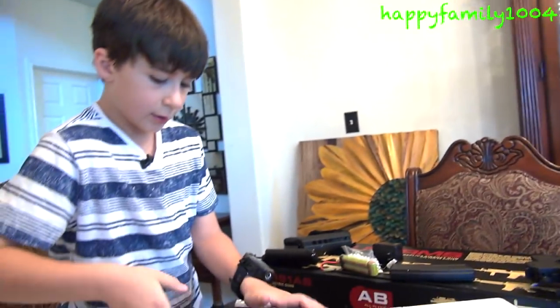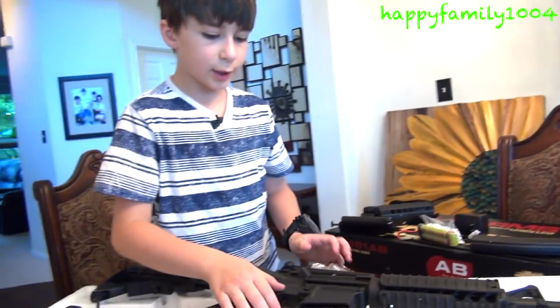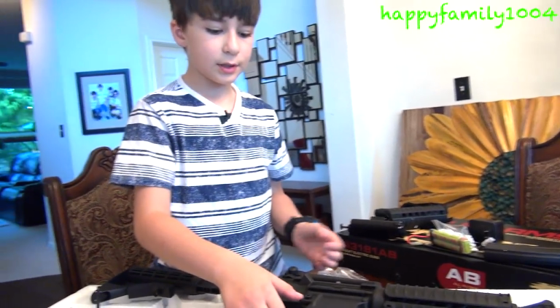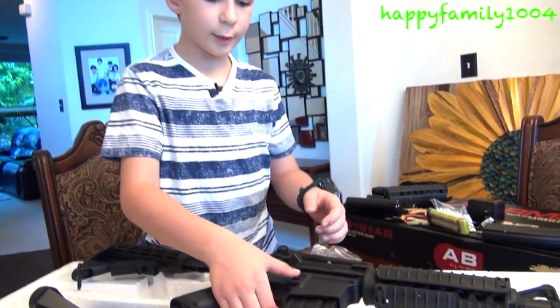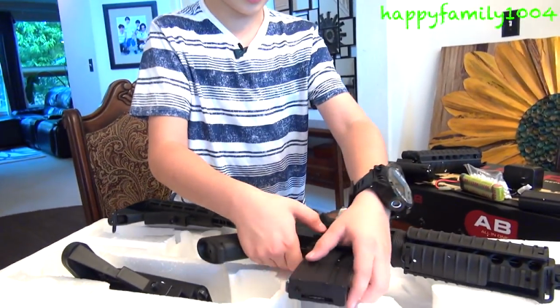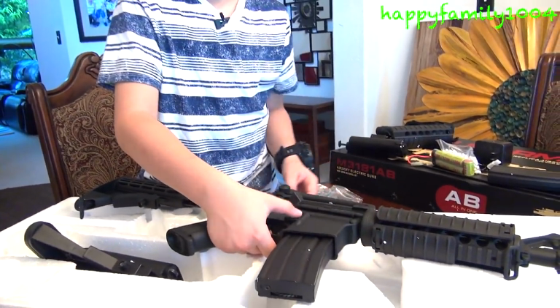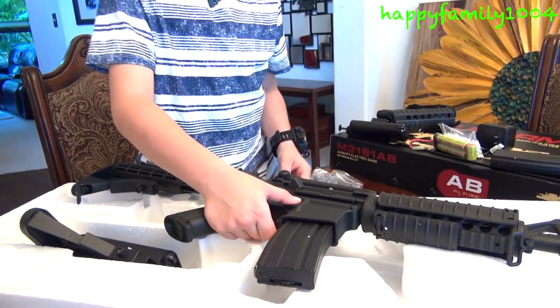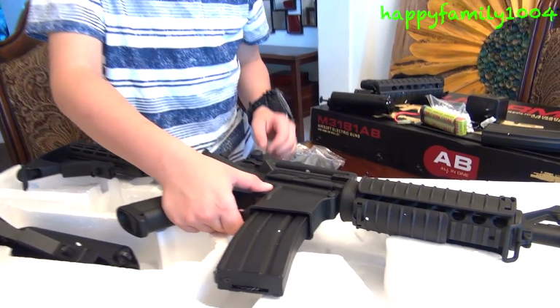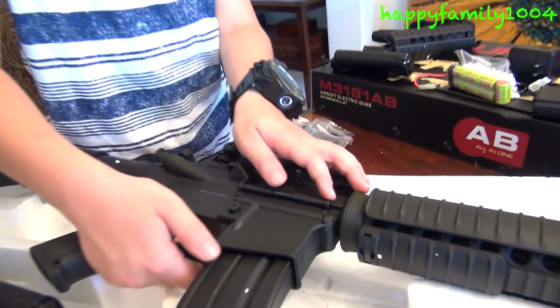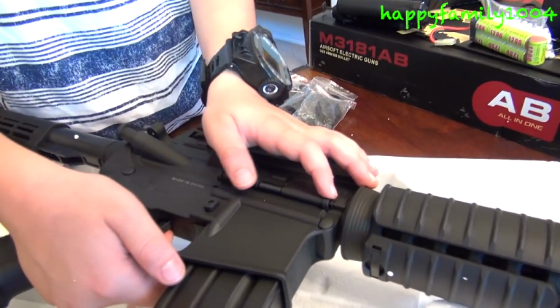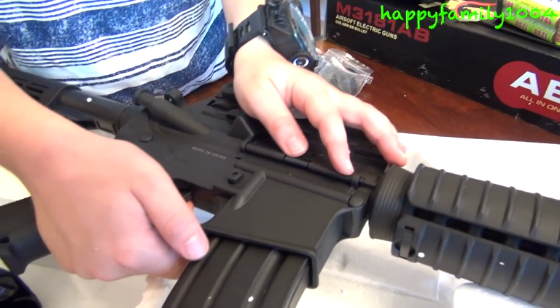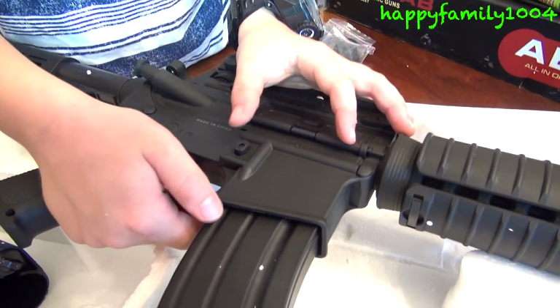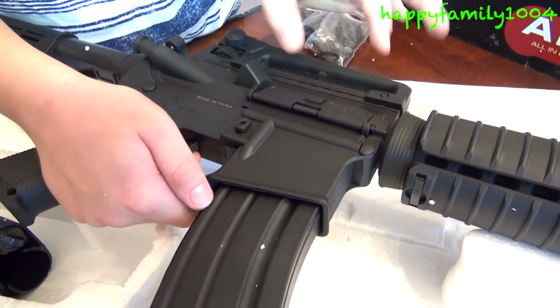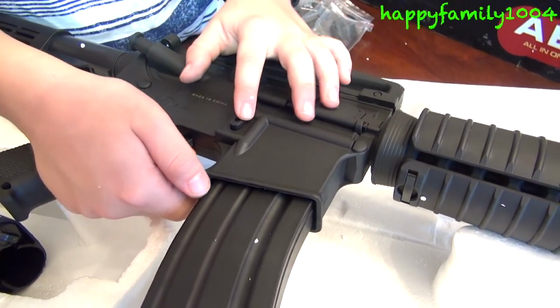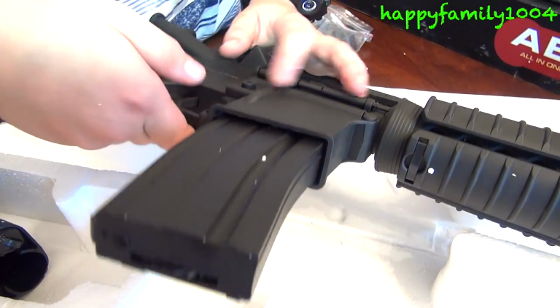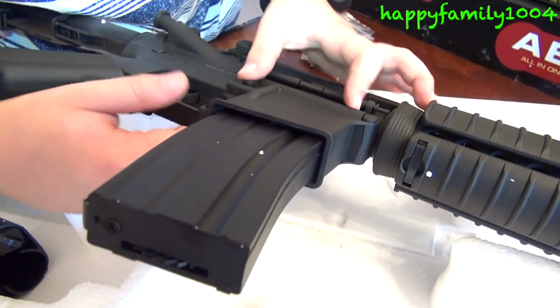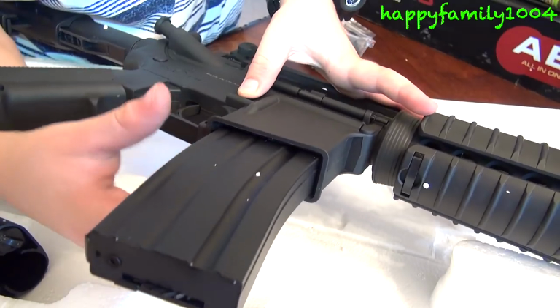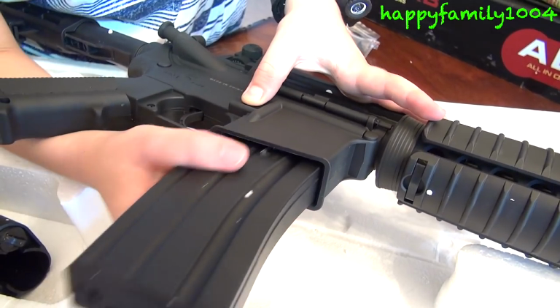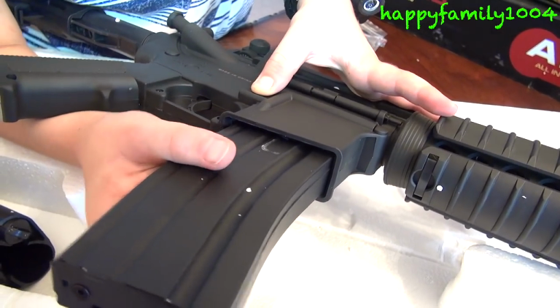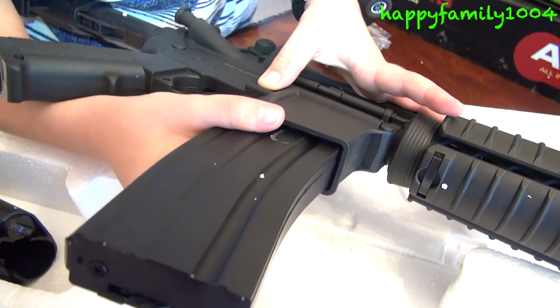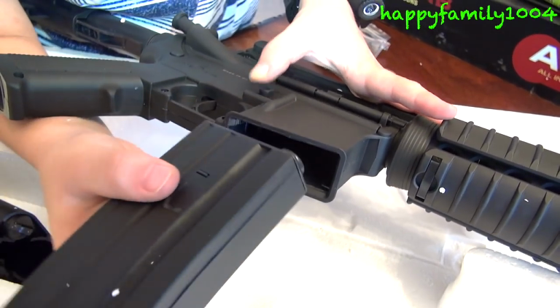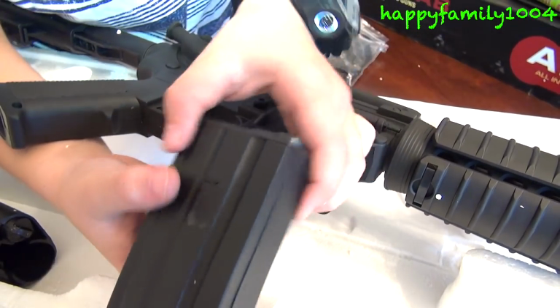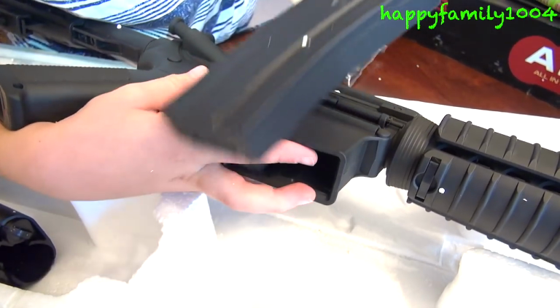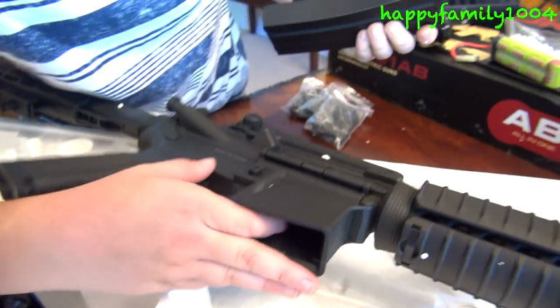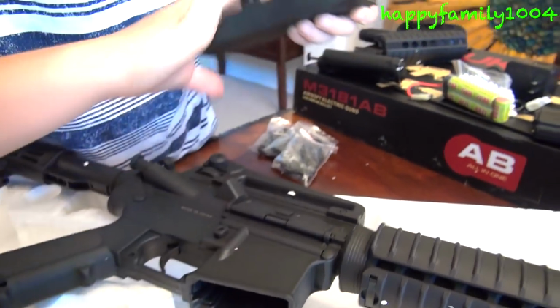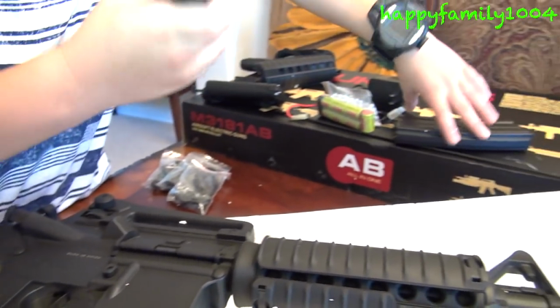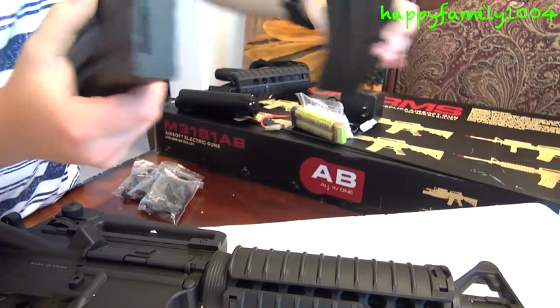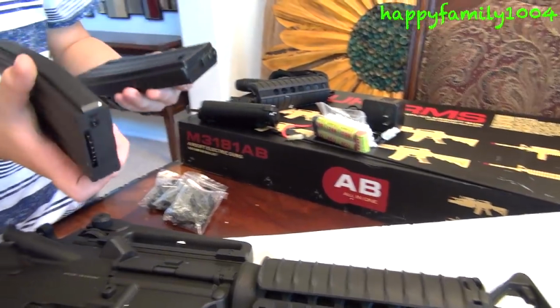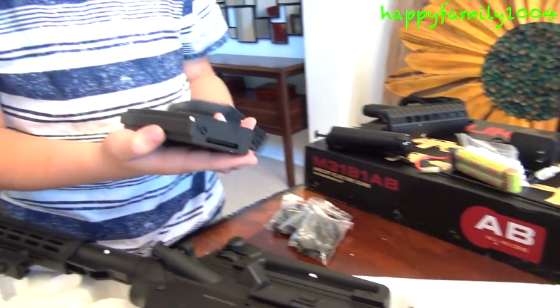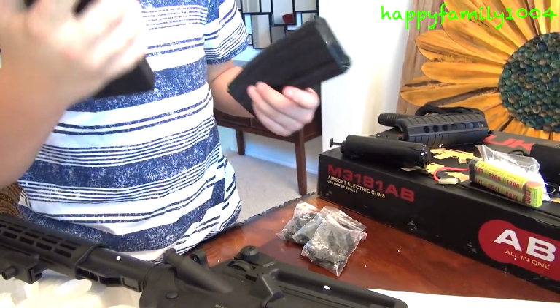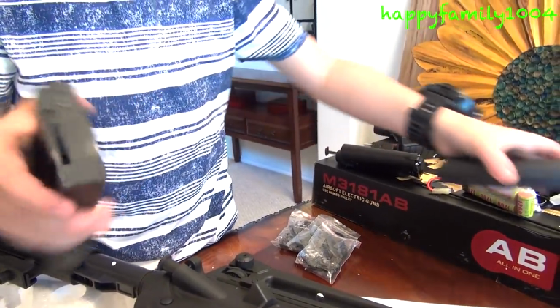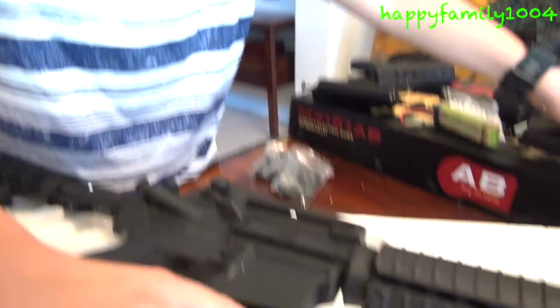Now about the clips. To take the clip out, you press this button on the other side — one side has the switches and on the other side there's this button. You press it and pull the clip out. There come two of them. The clips are actually made out of metal so the clips are heavy.